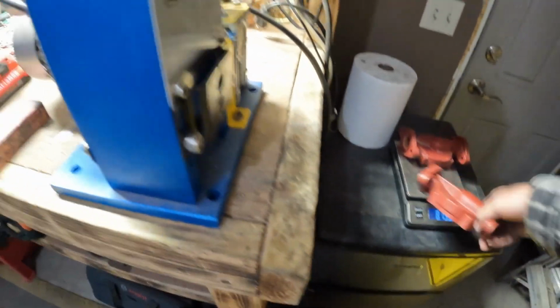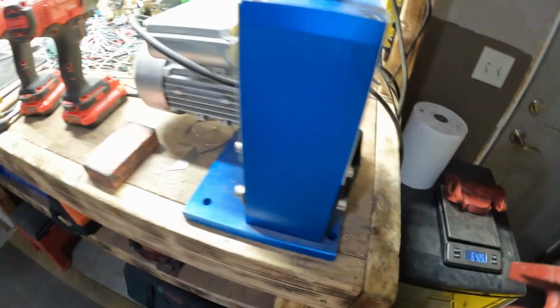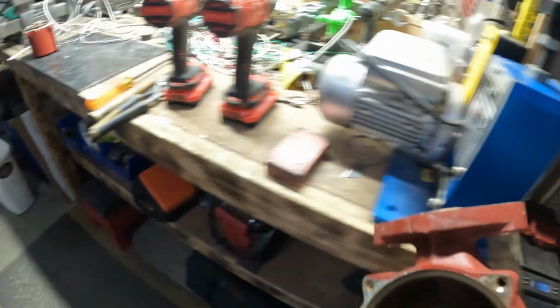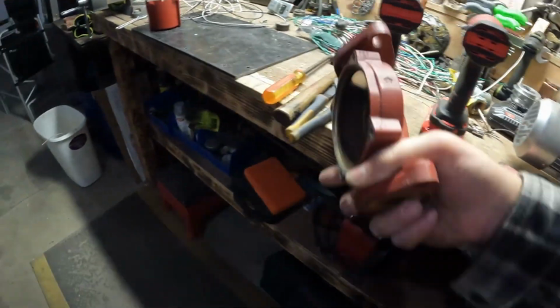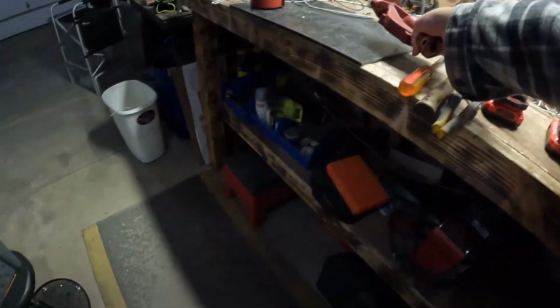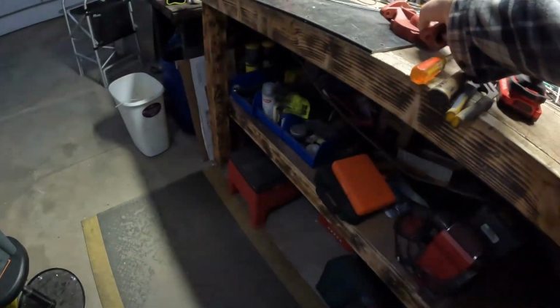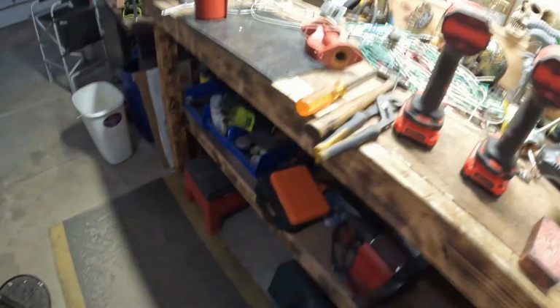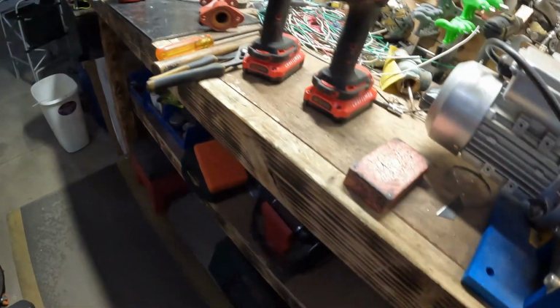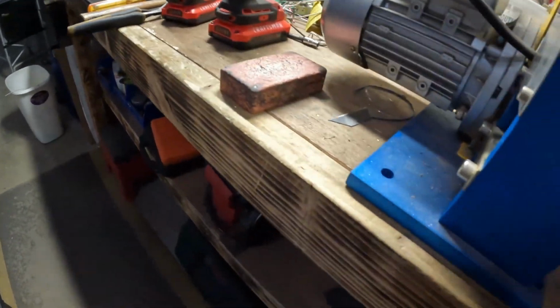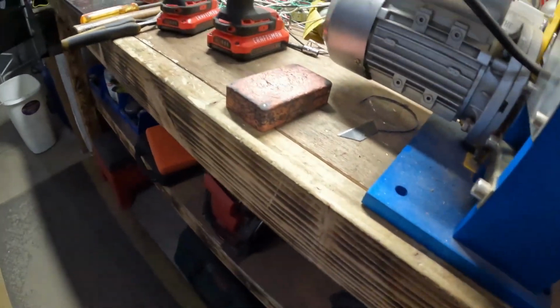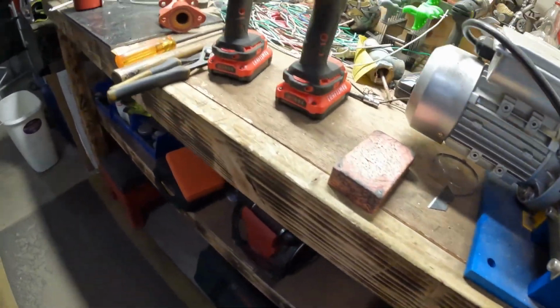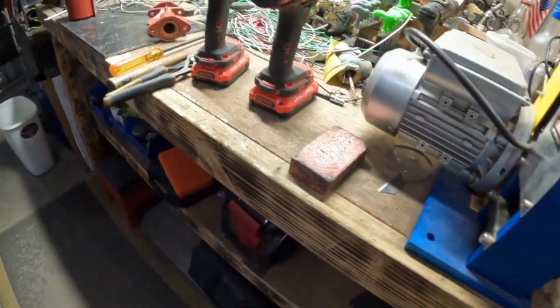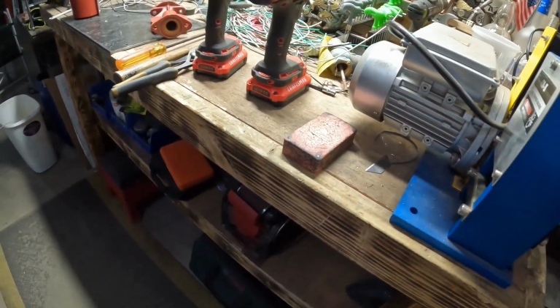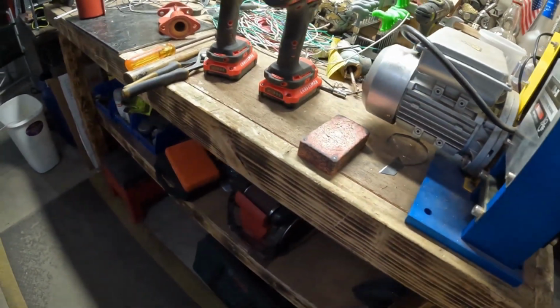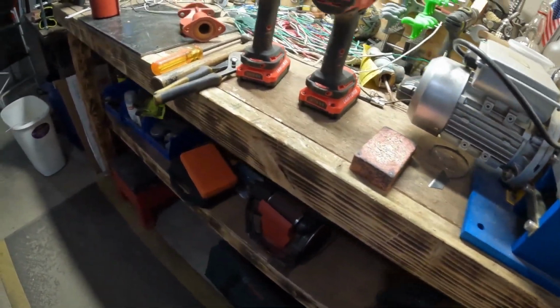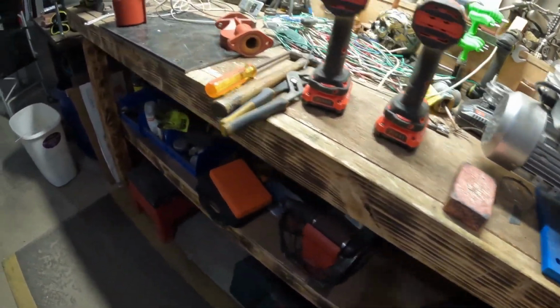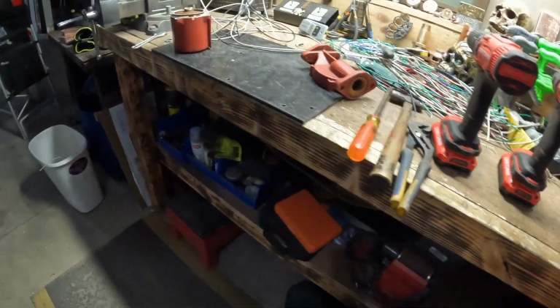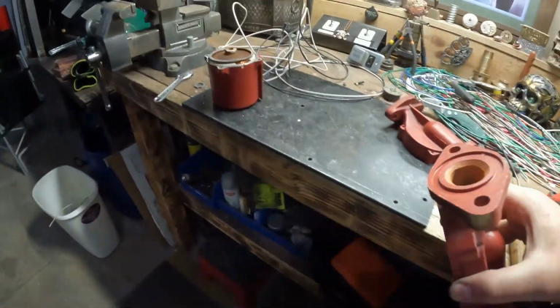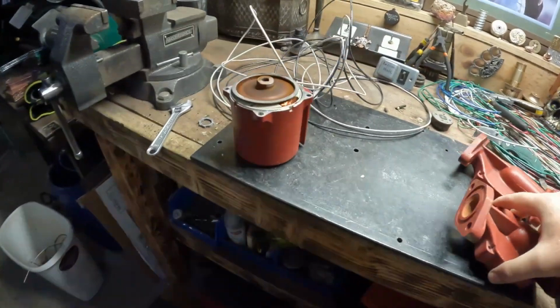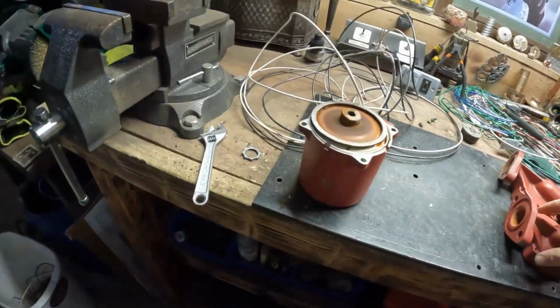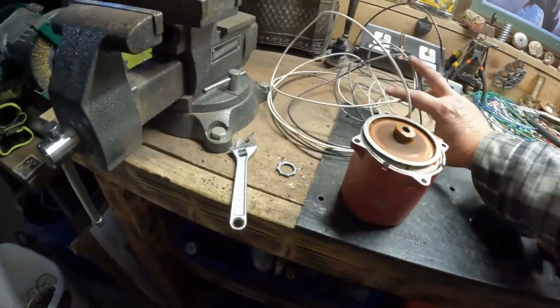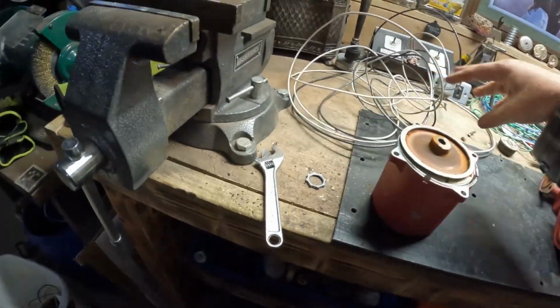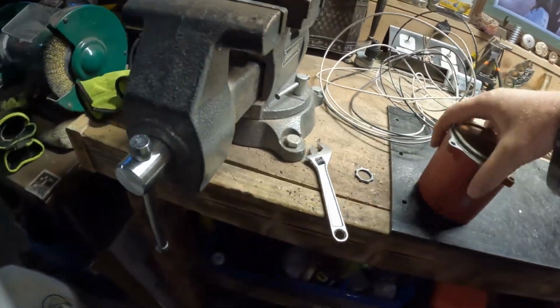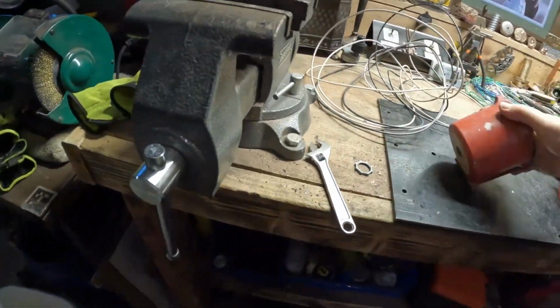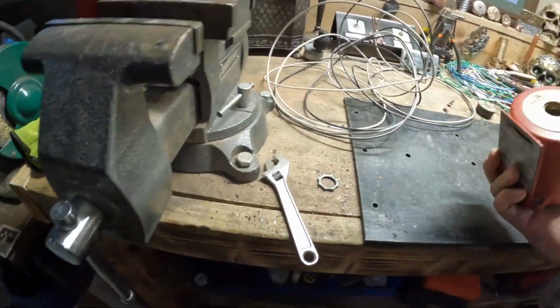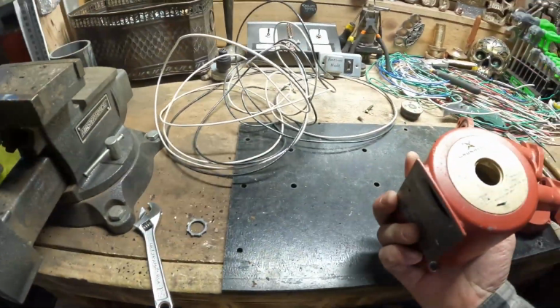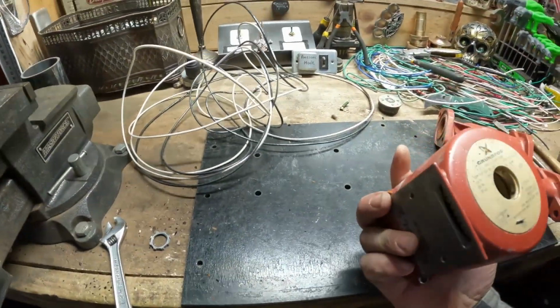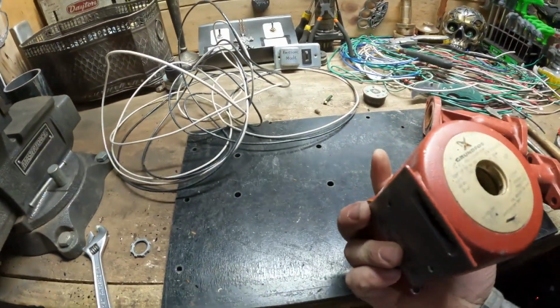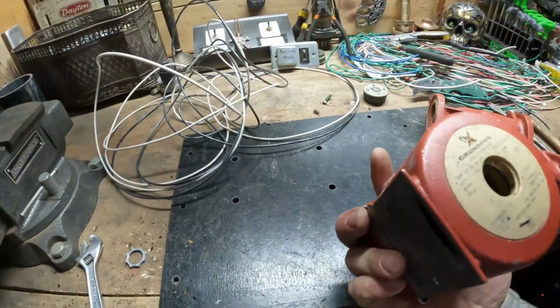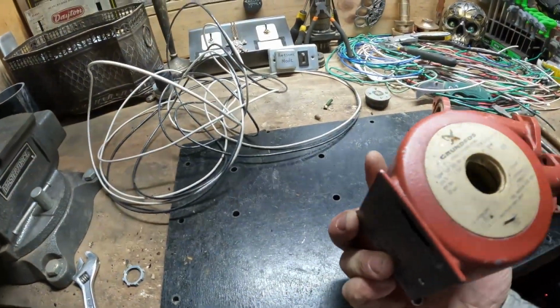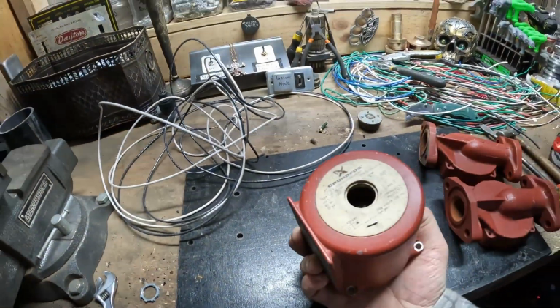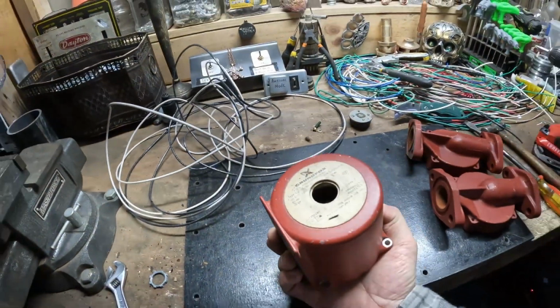That is so awesome that I thought that was going to be cast aluminum. So then I start taking this thing apart. I don't know what it is — it's a circulation pump.